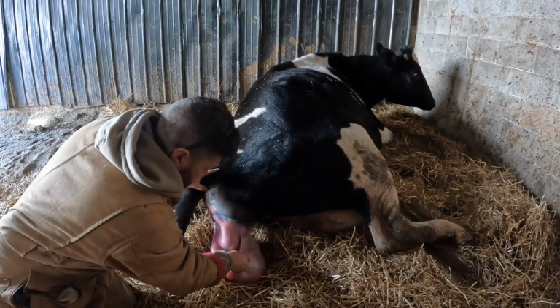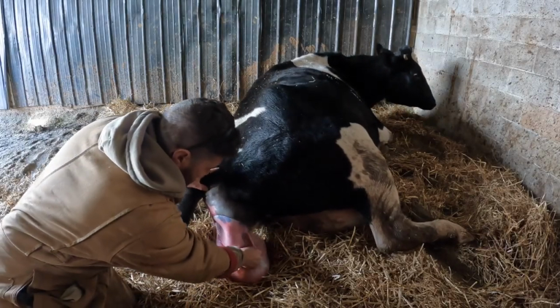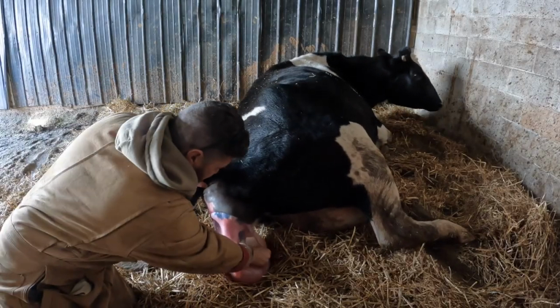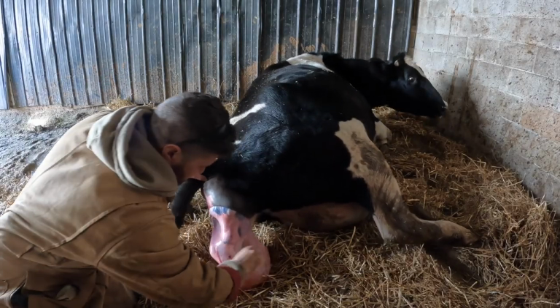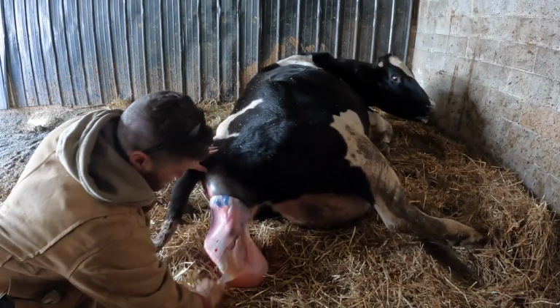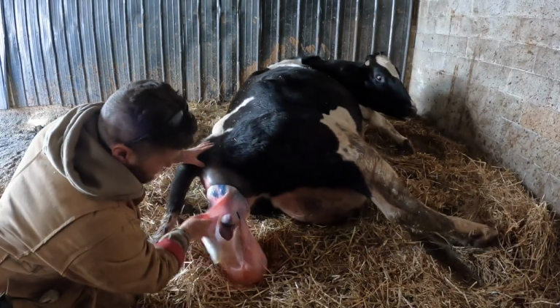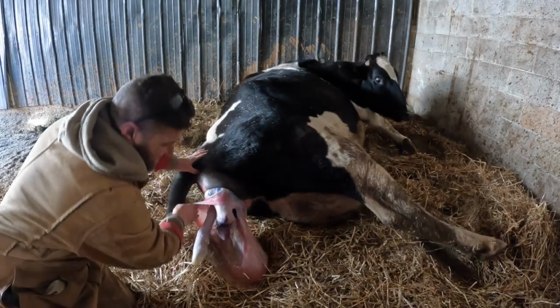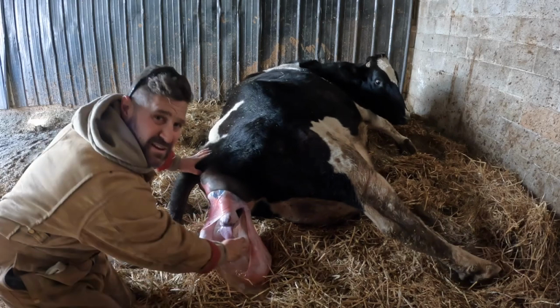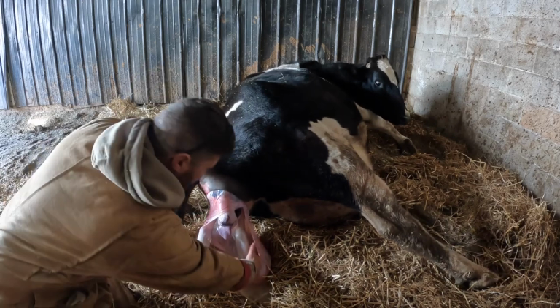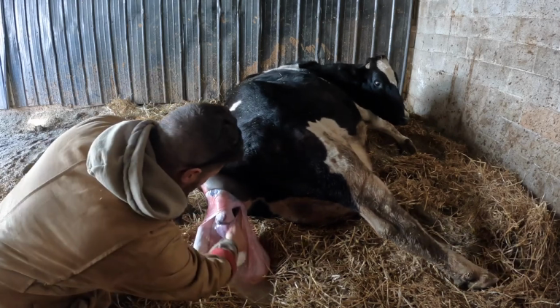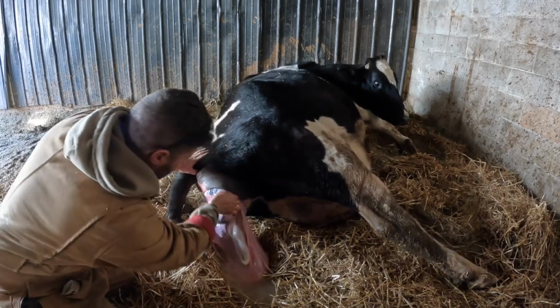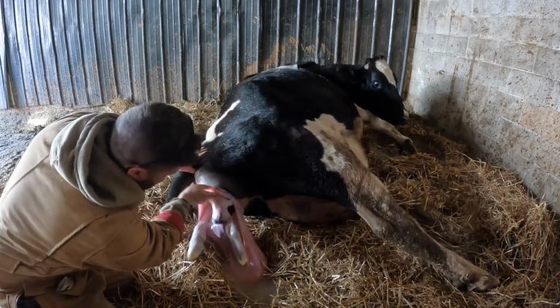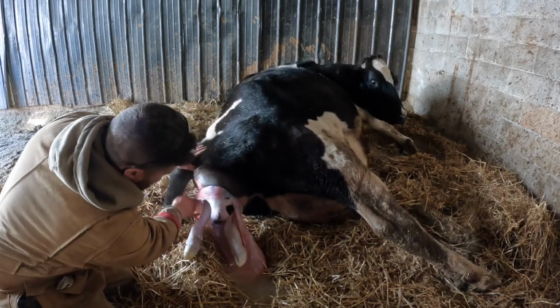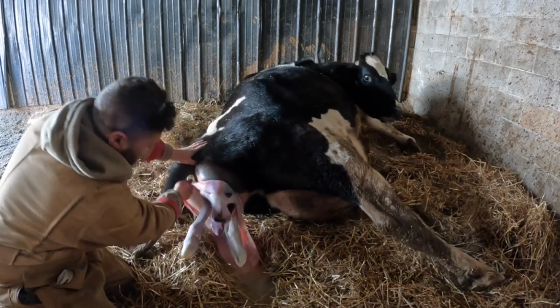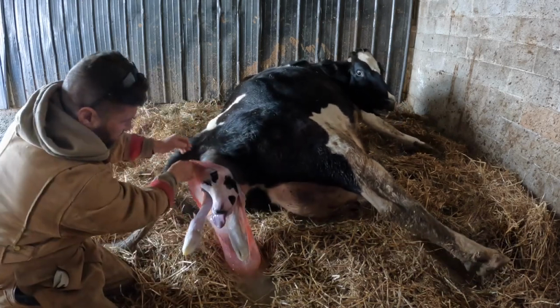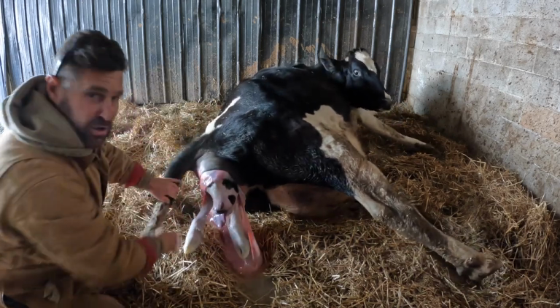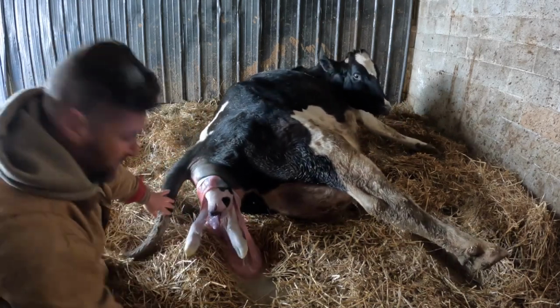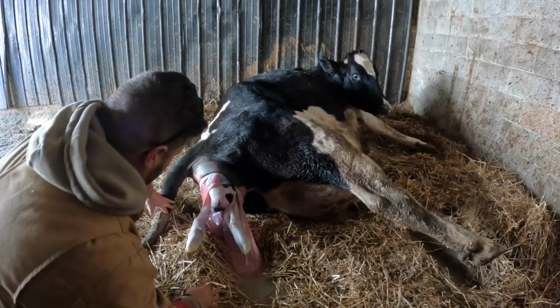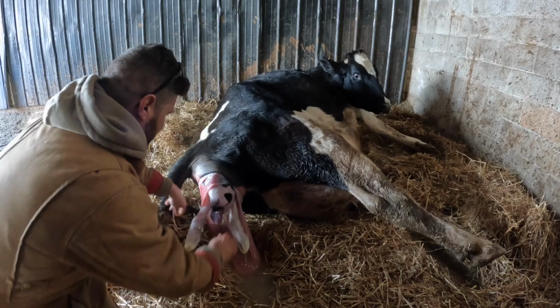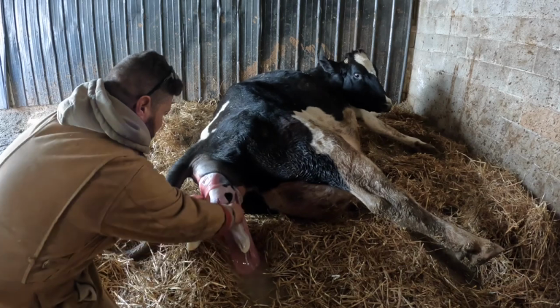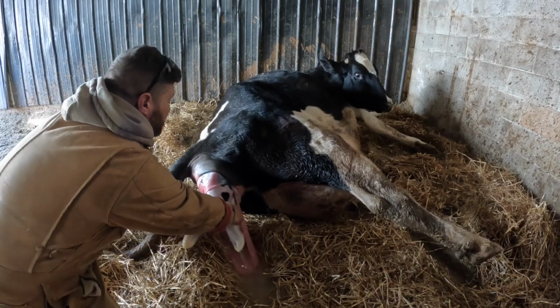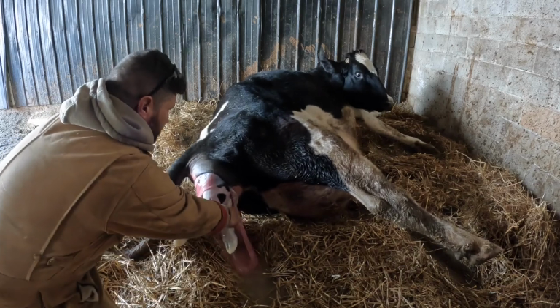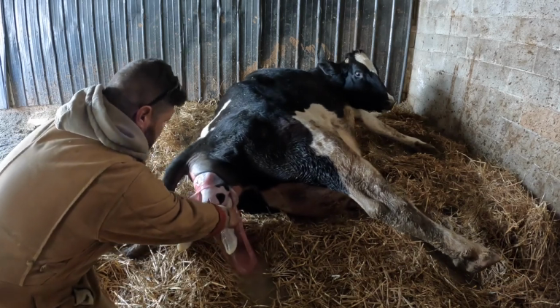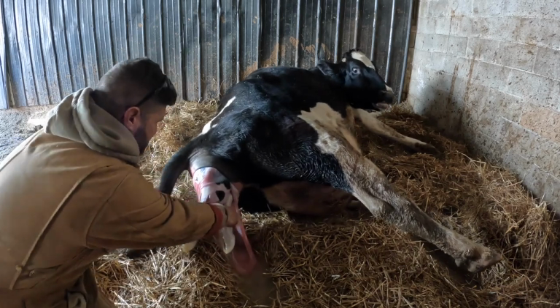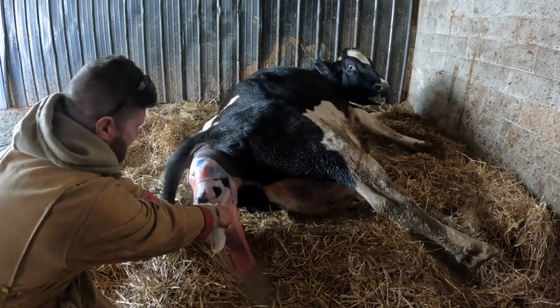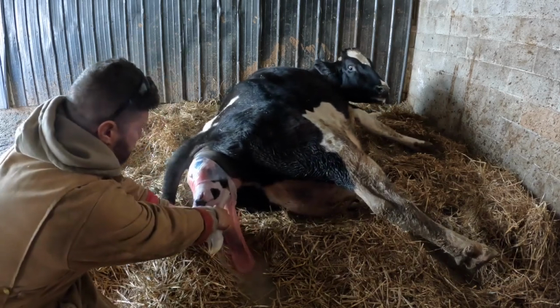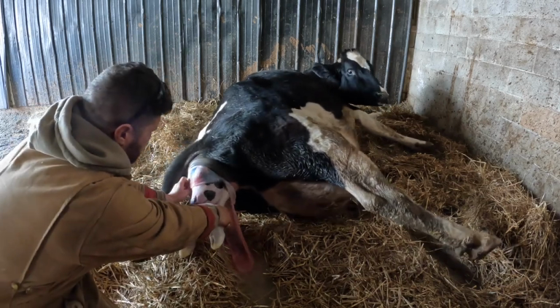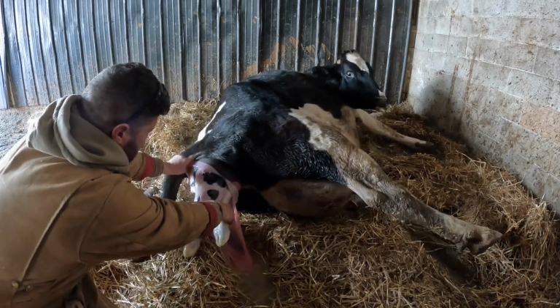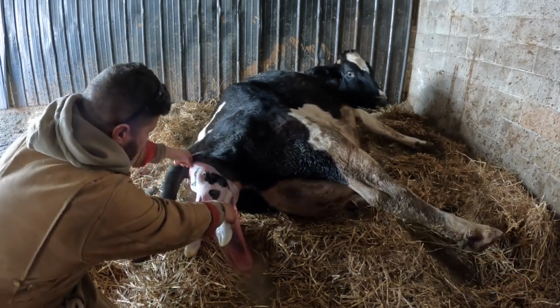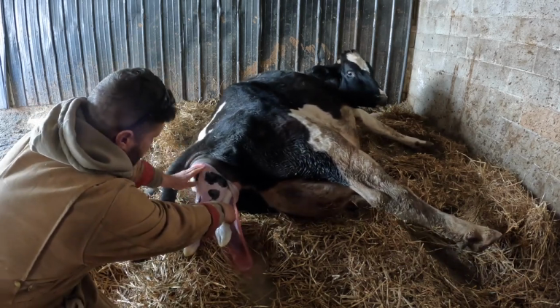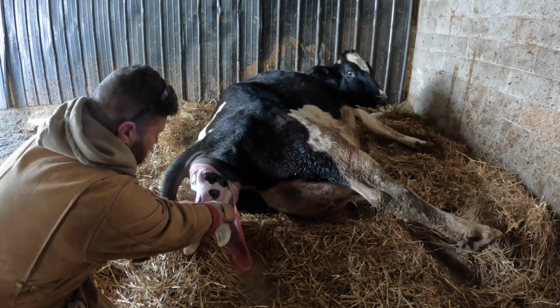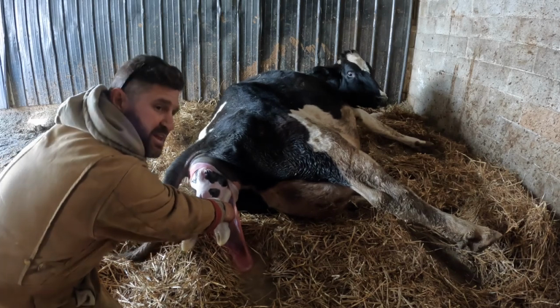Take my finger. See that? Just kind of open that up. This is going to be a unique color pattern on this one. I'm pulling. There's a thigh. She's alive.